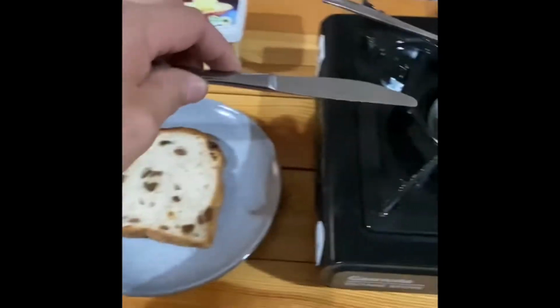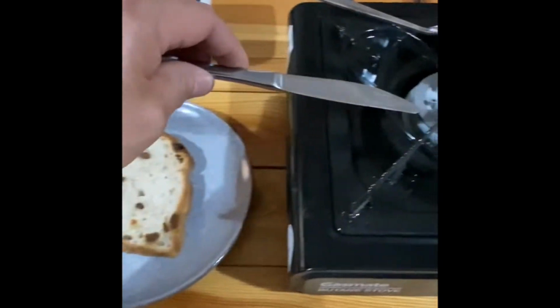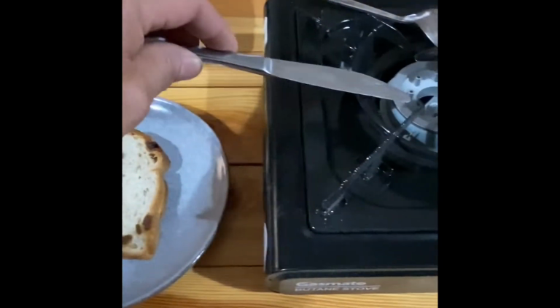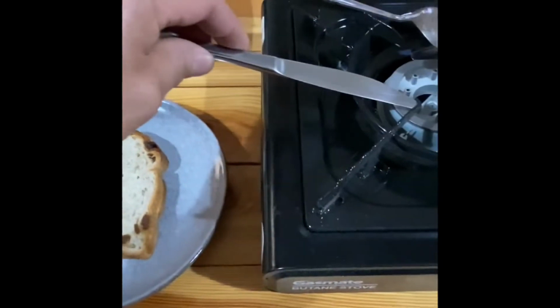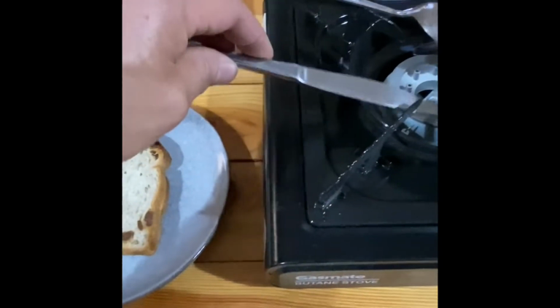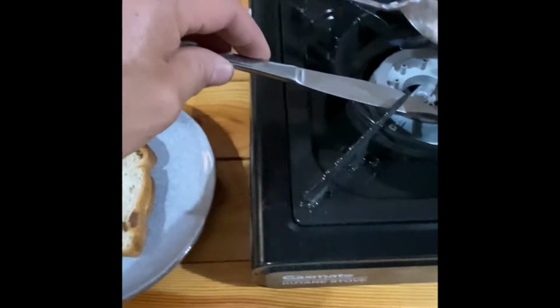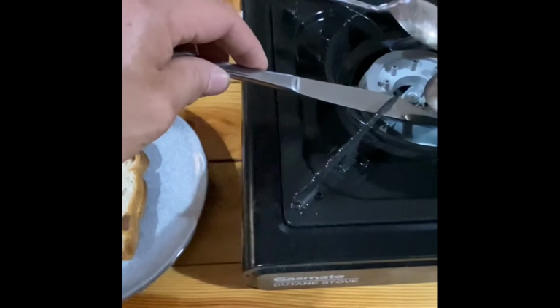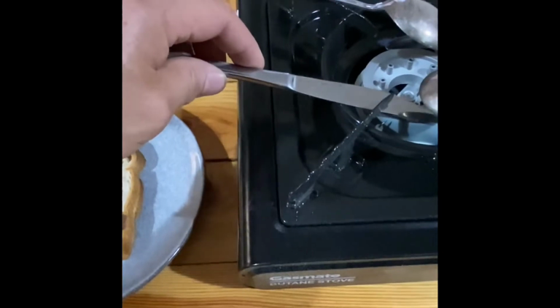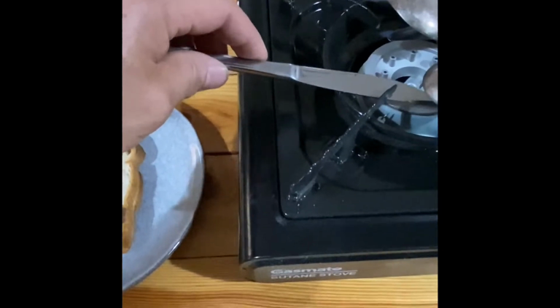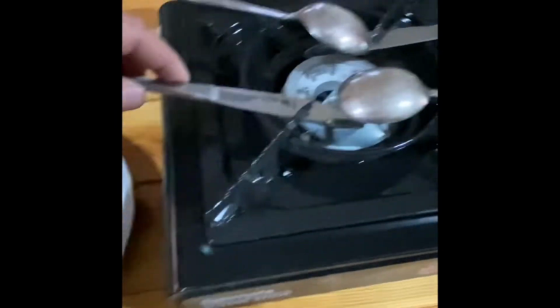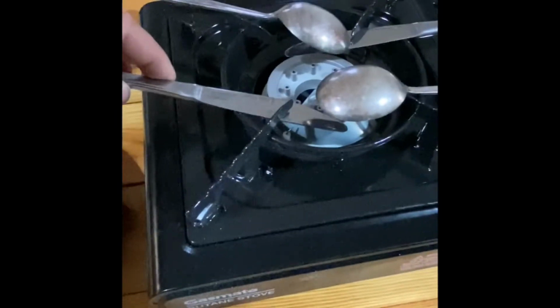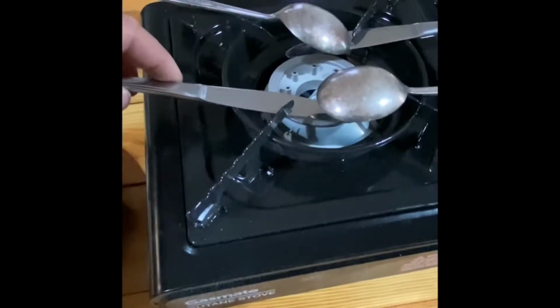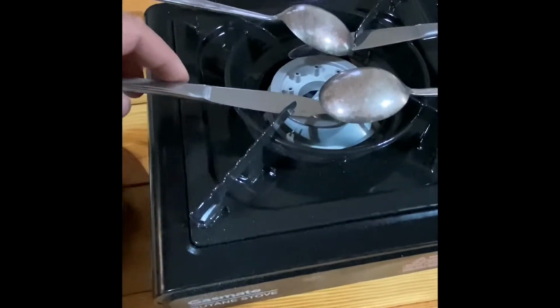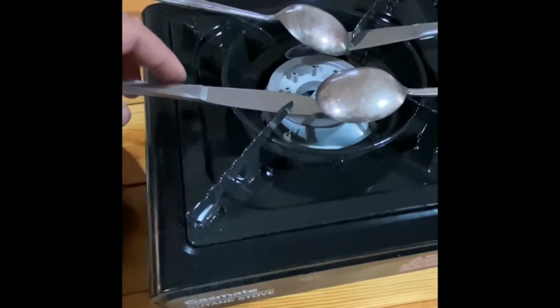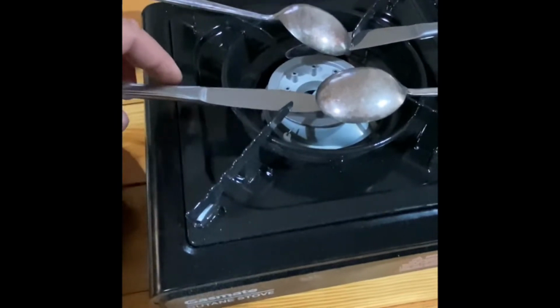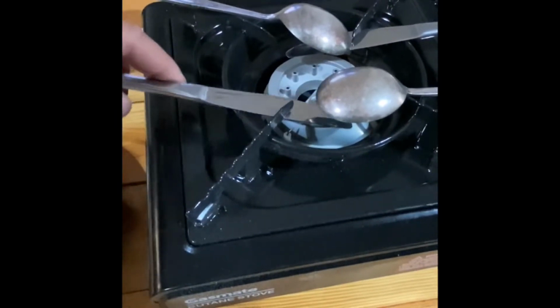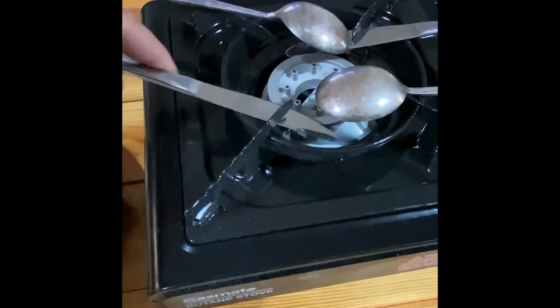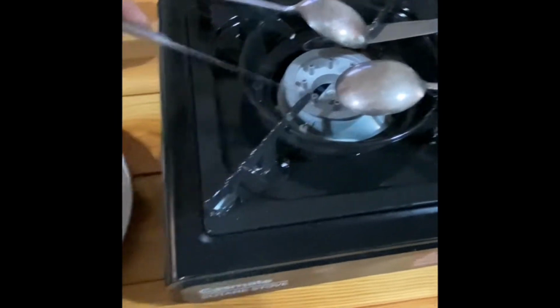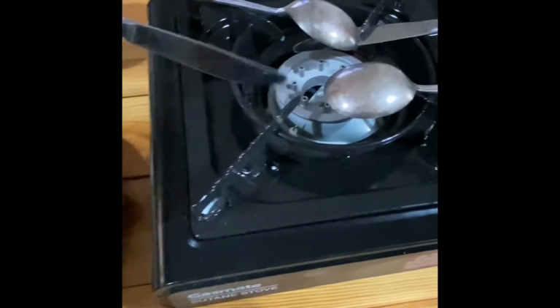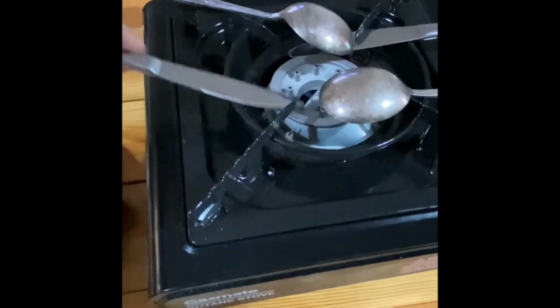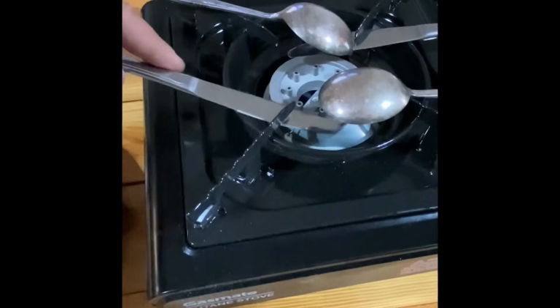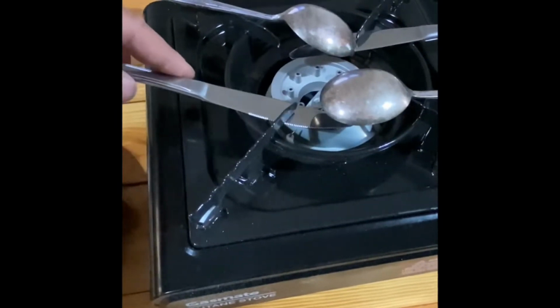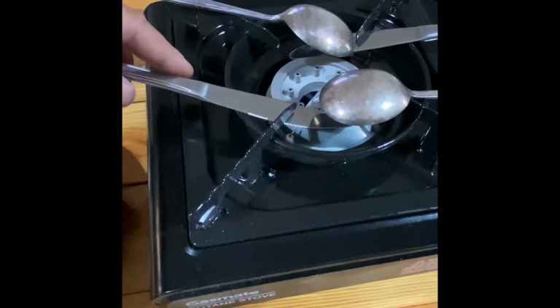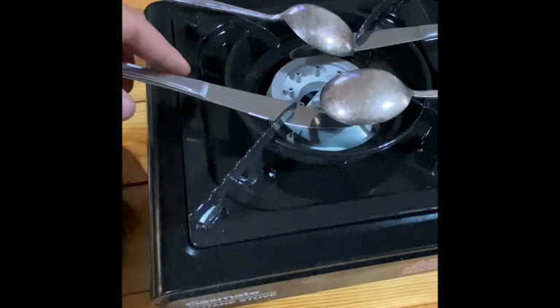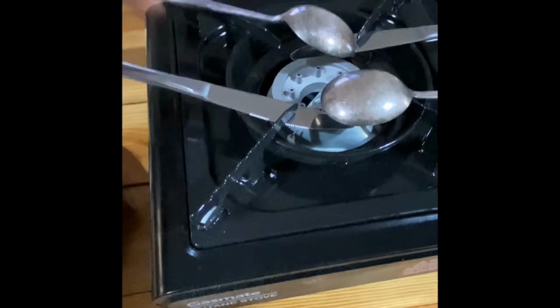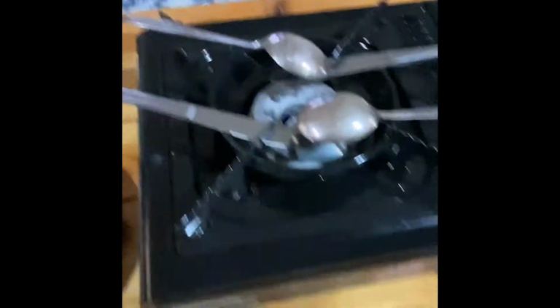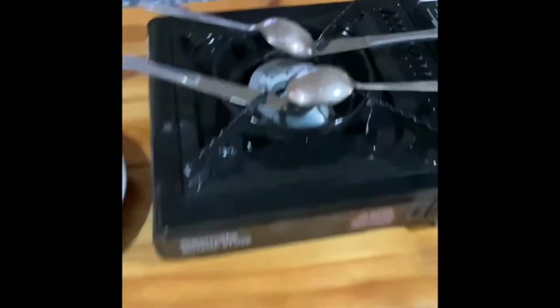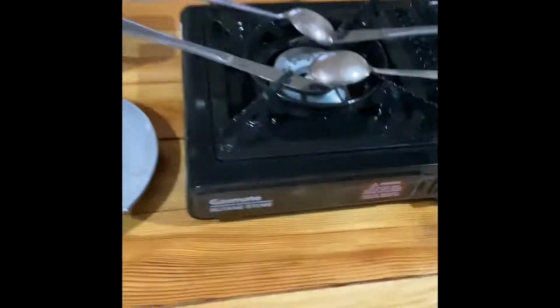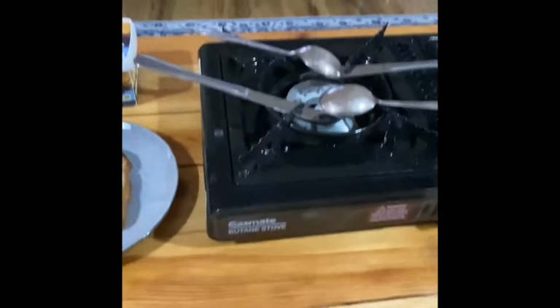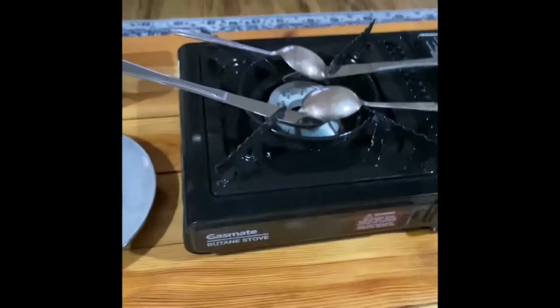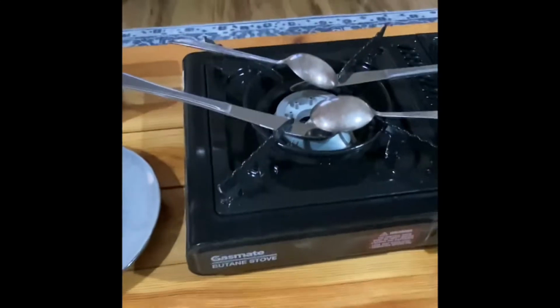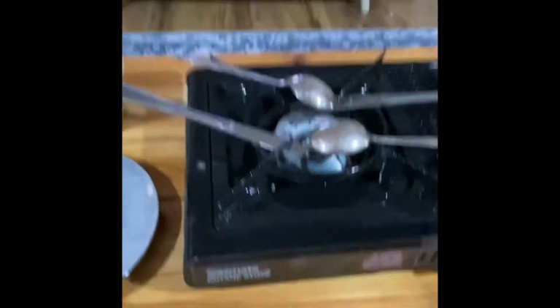Of course, don't leave the knife out too long, because it will cool down, so it's best to put it back under the heat source so it's ready for the next person.